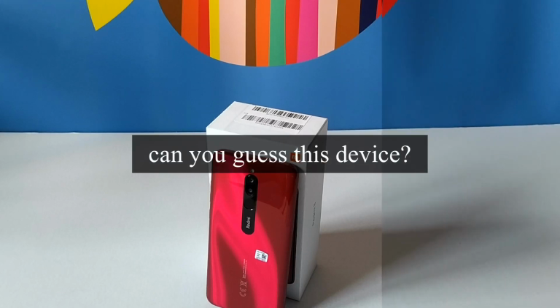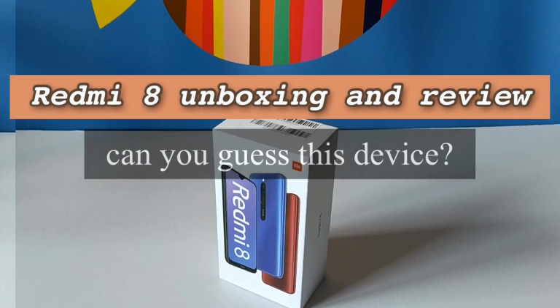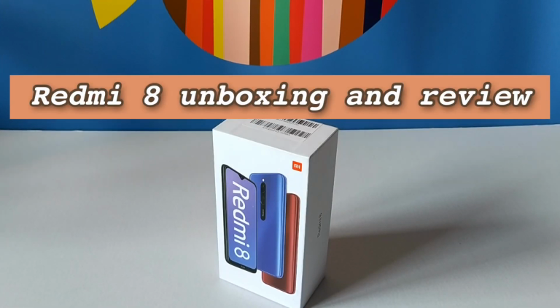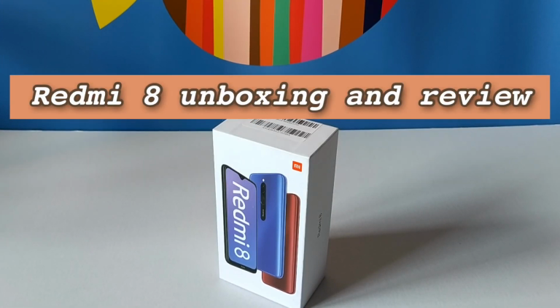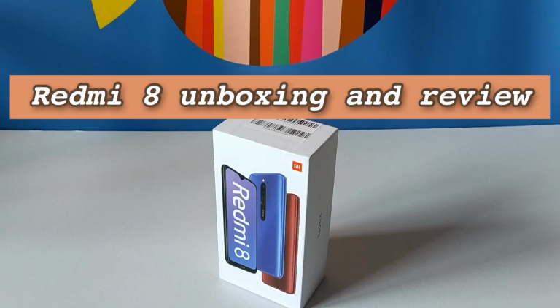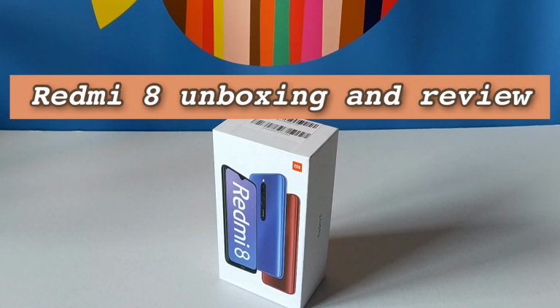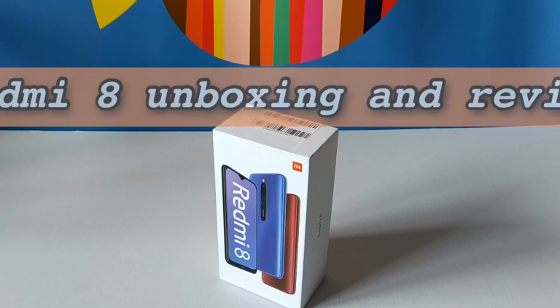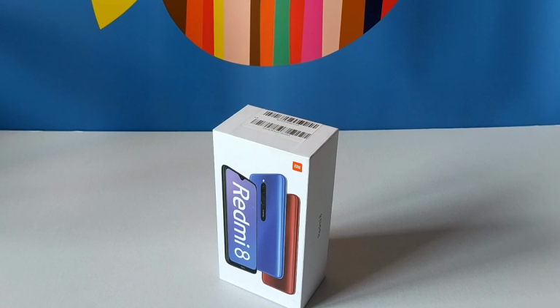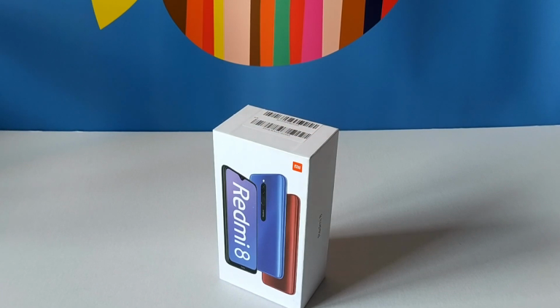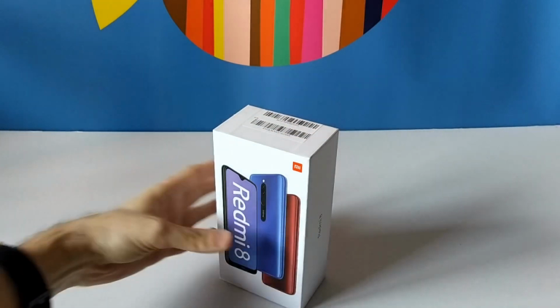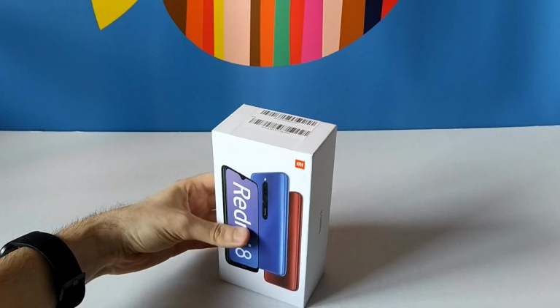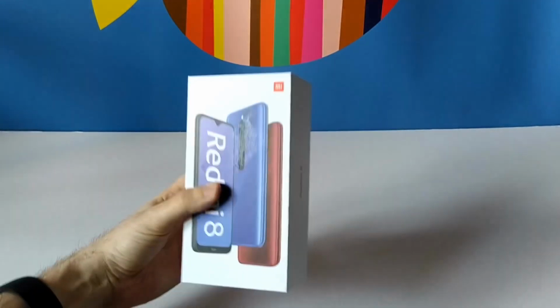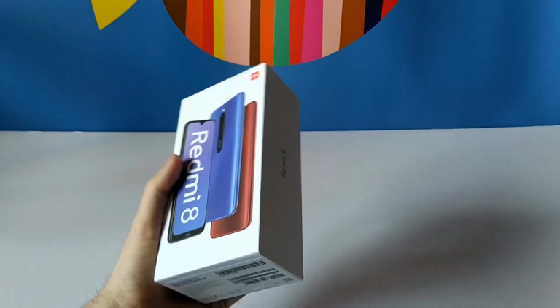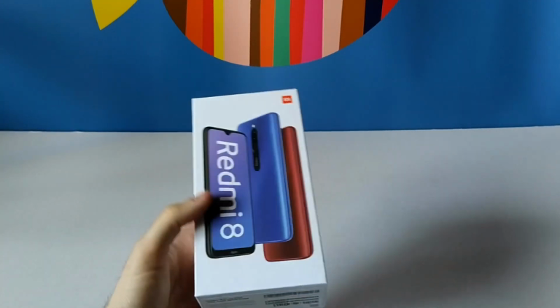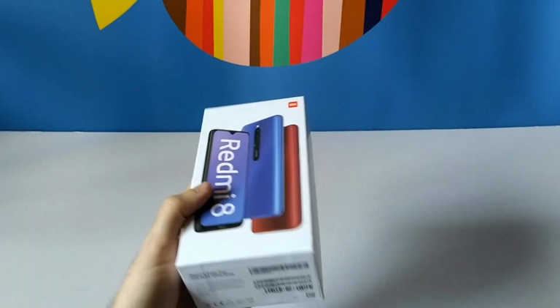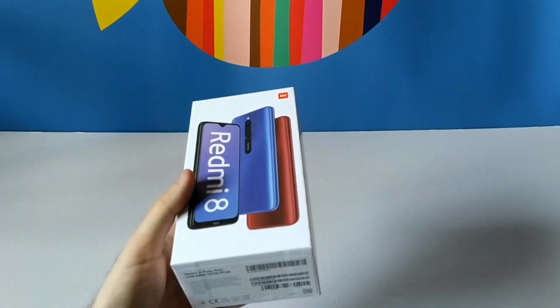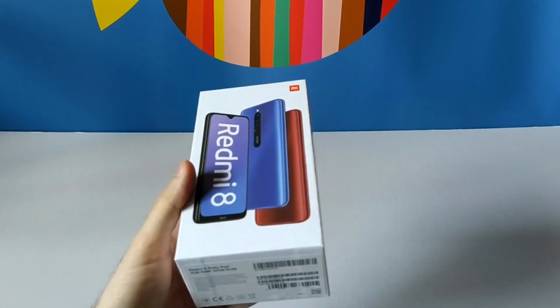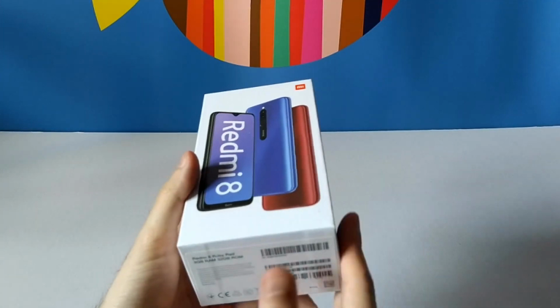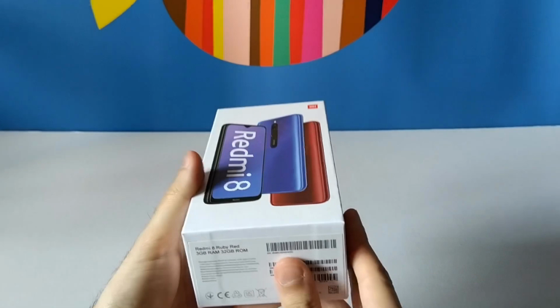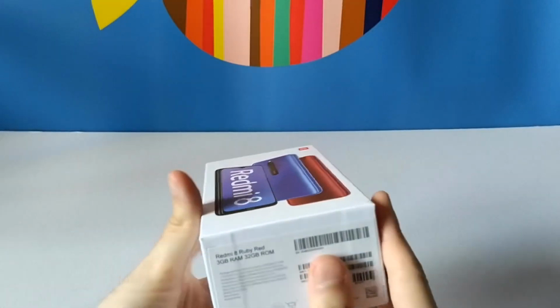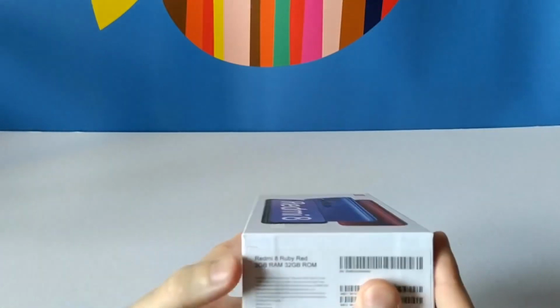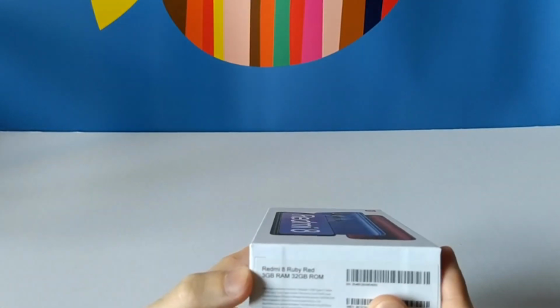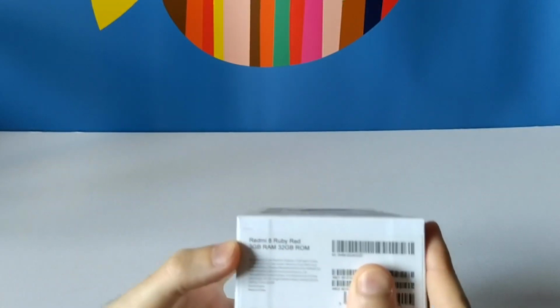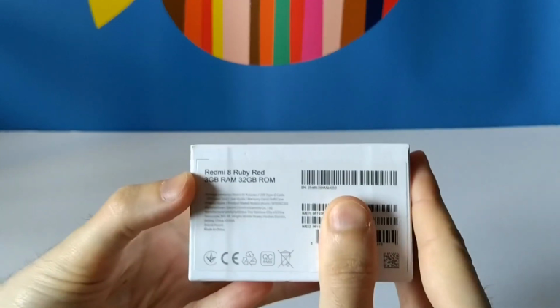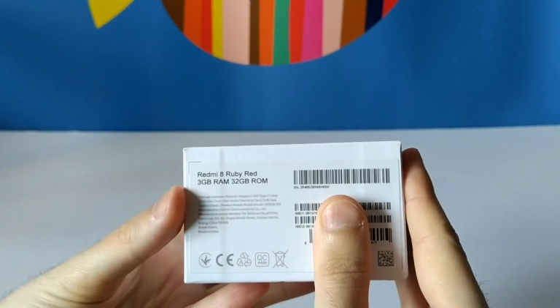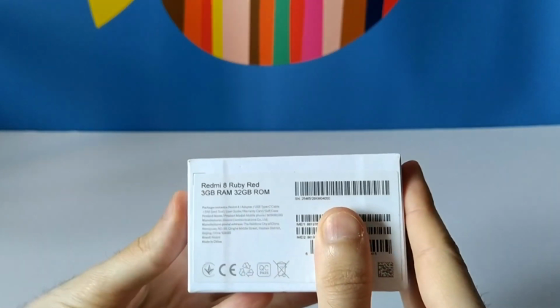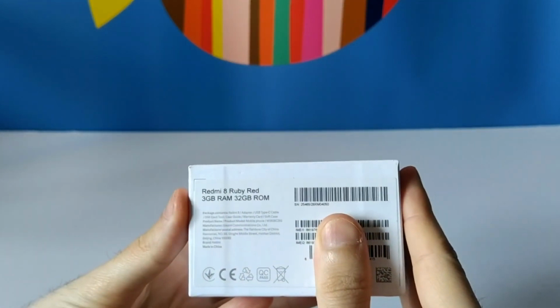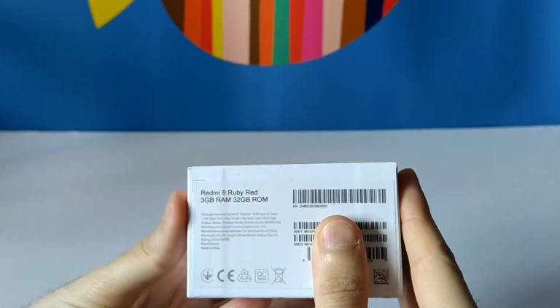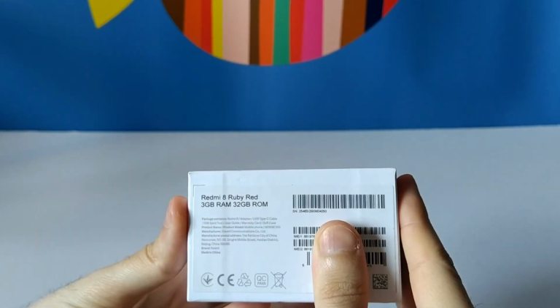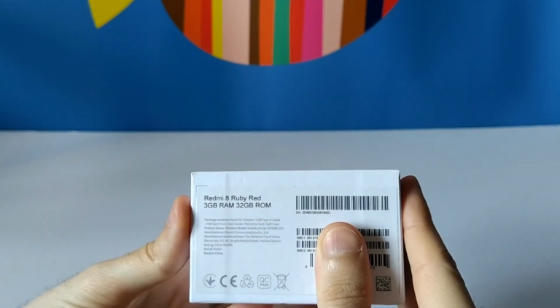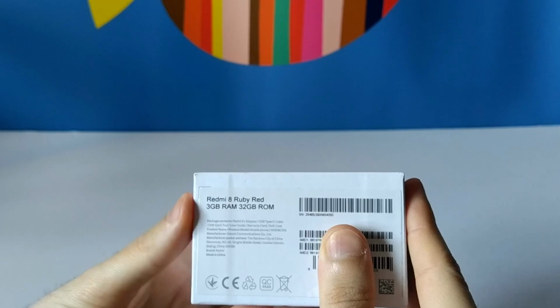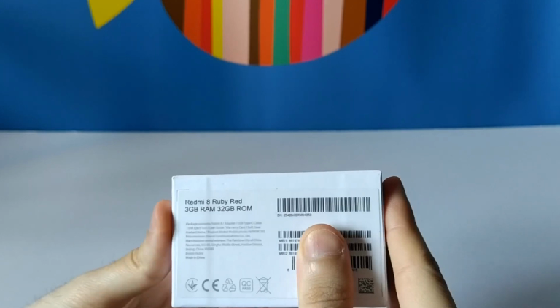Hello again friends. Today I'm going to look at the Redmi 8, the entry device from Xiaomi. We can see here the specifications — this is the 32 GB ROM and 3 GB of RAM version.